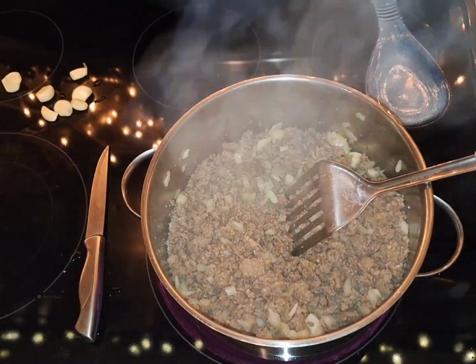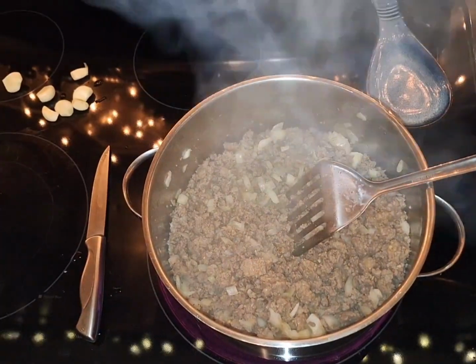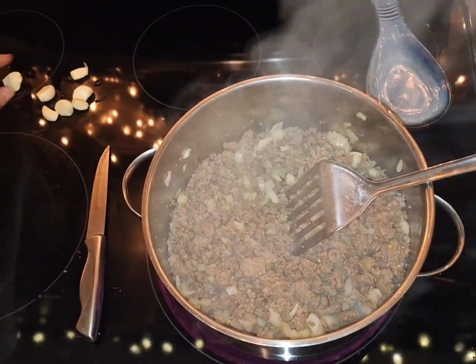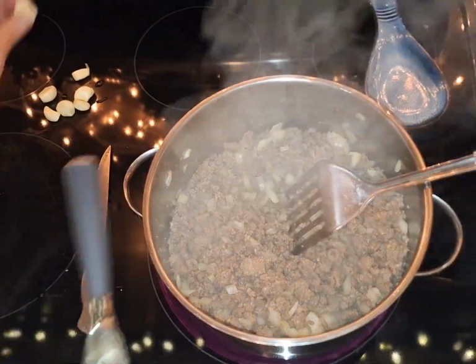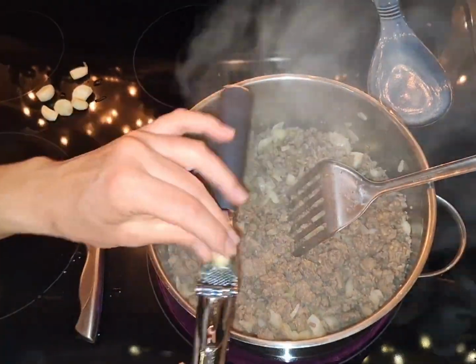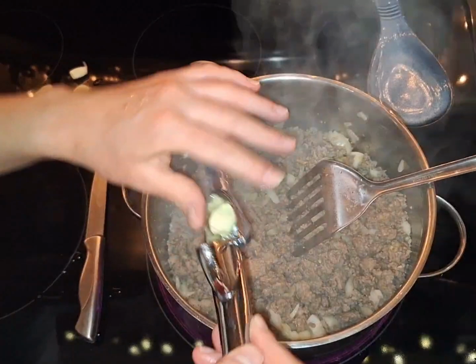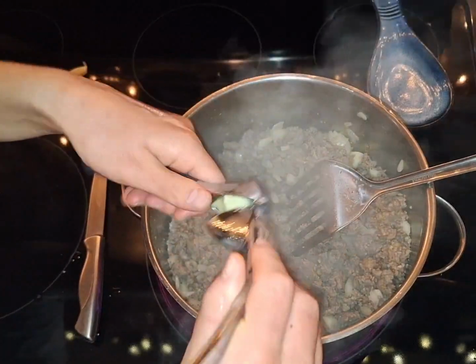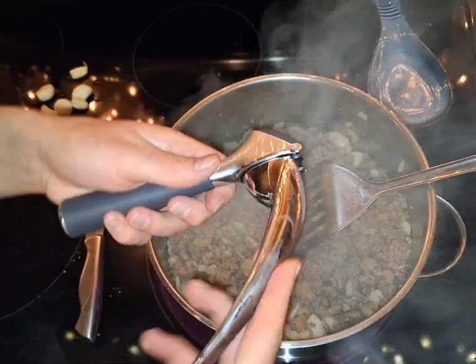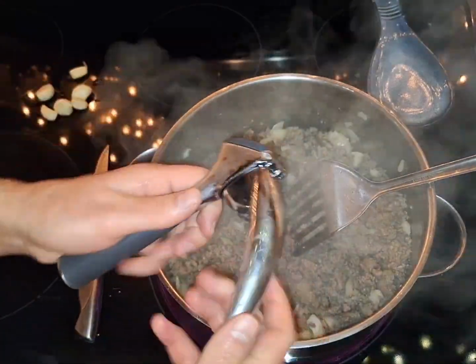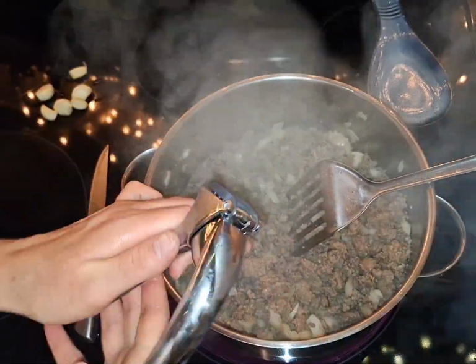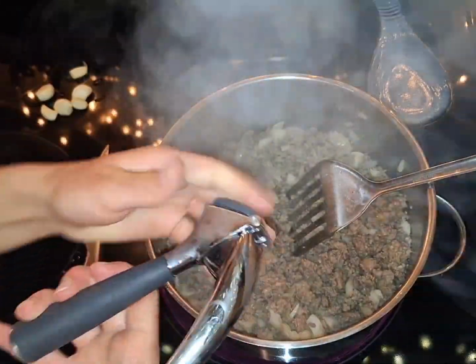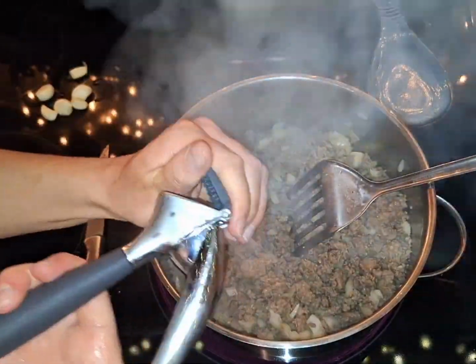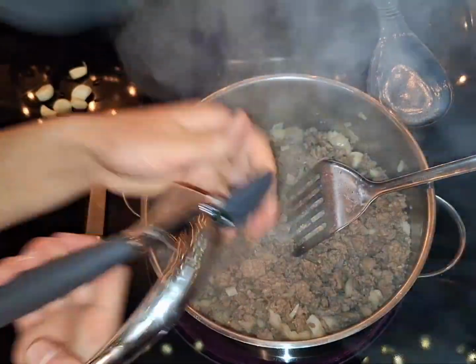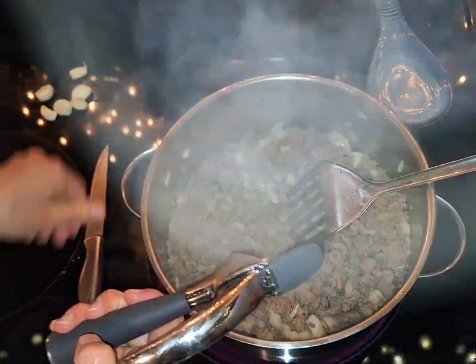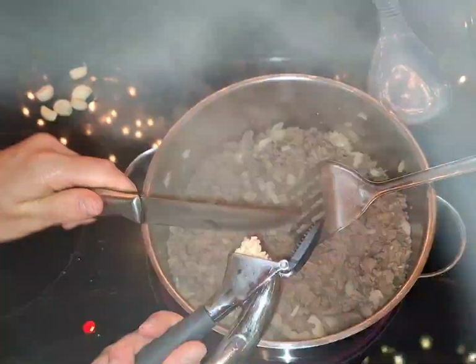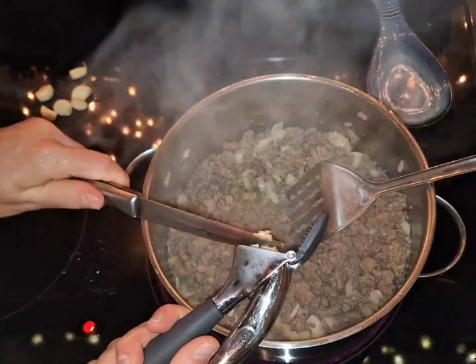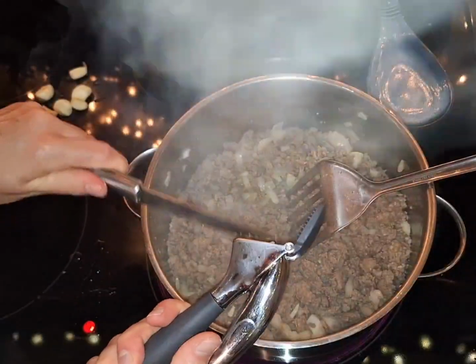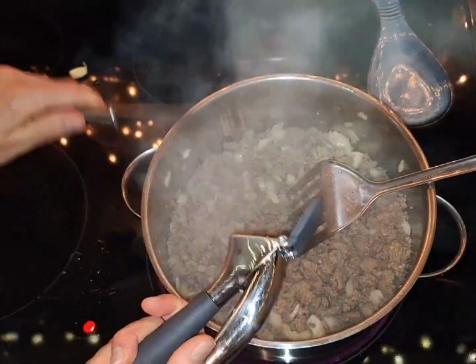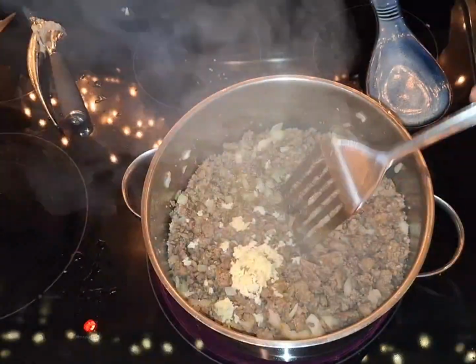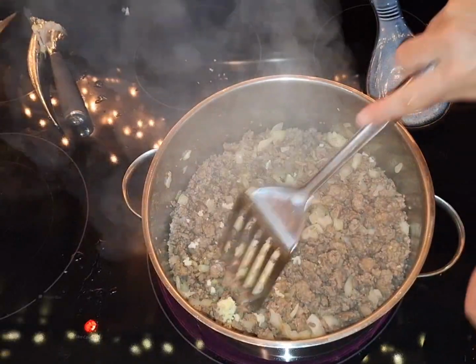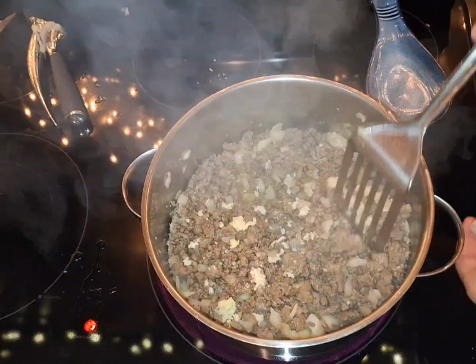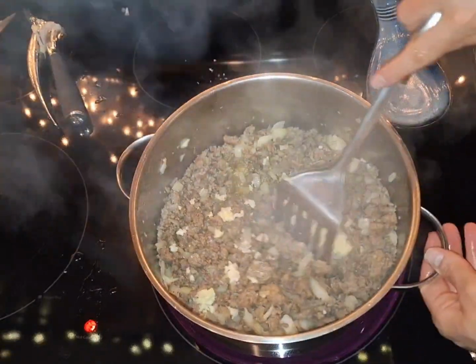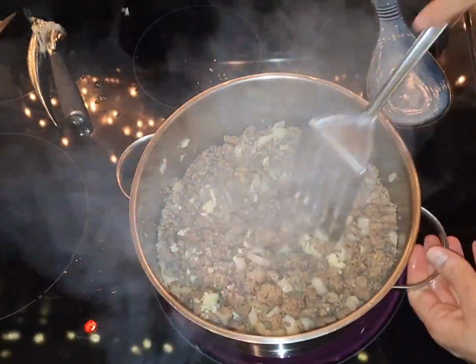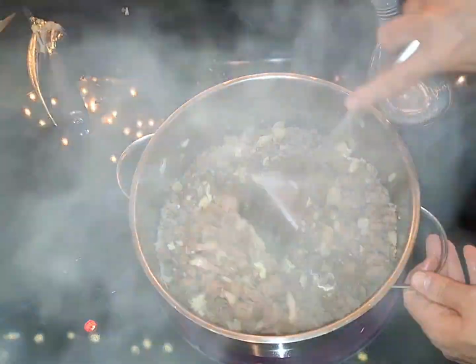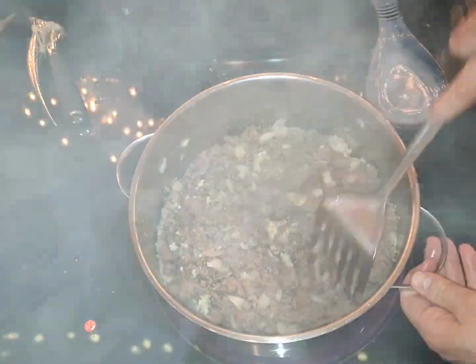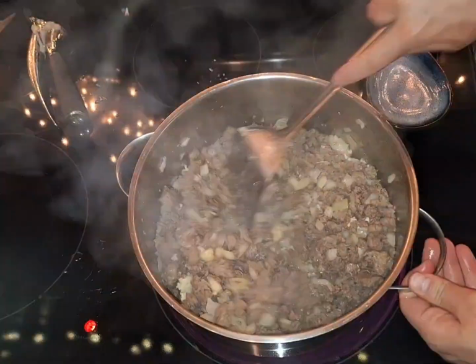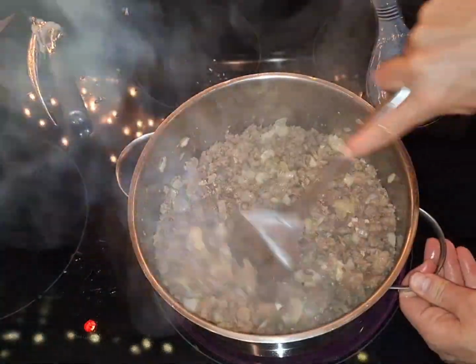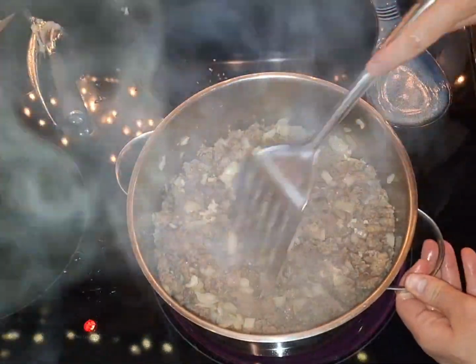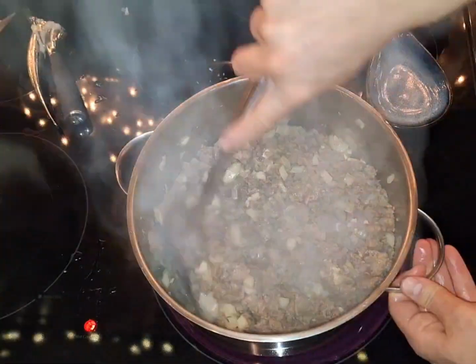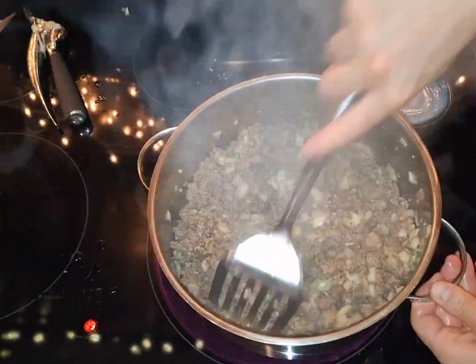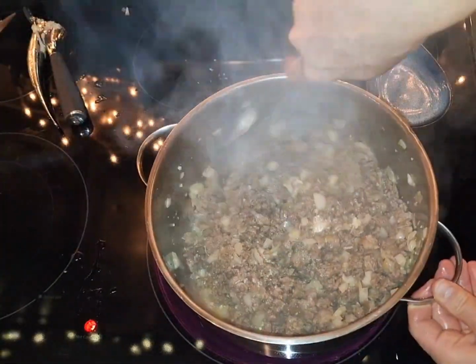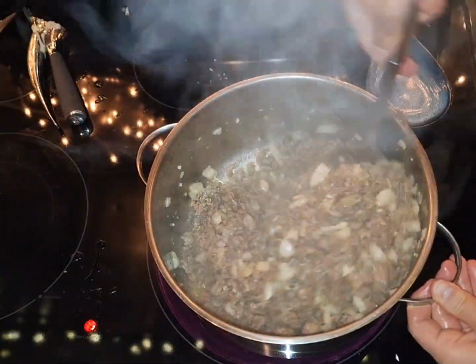Now I'm going to add about seven cloves of garlic and press them in. That's about seven cloves of garlic. Smells good already.